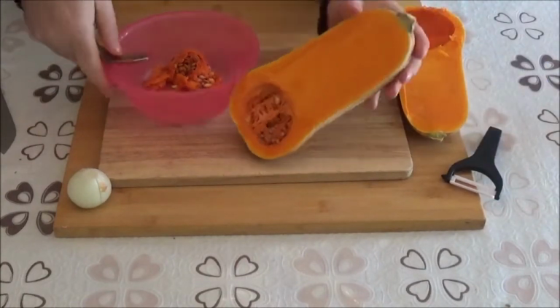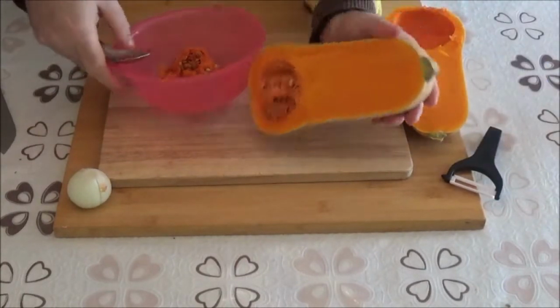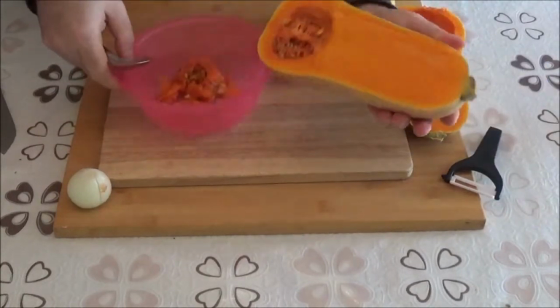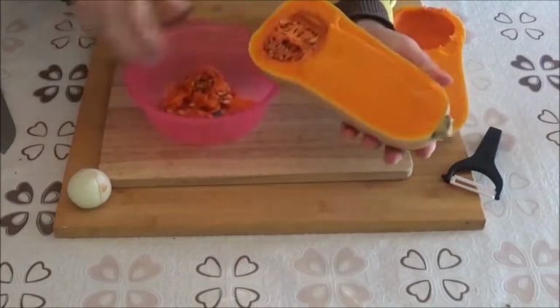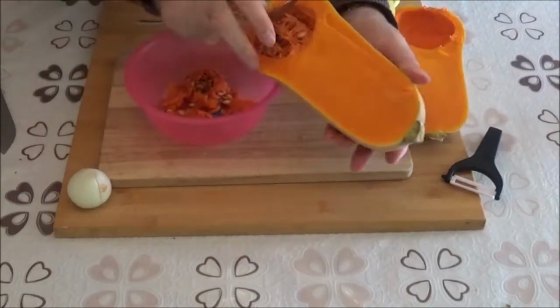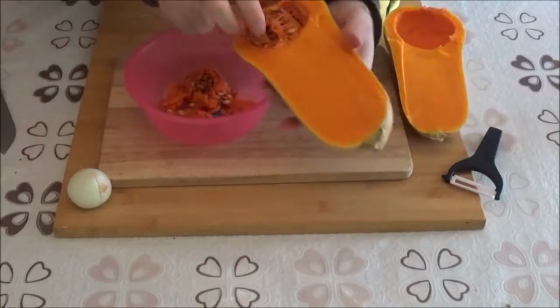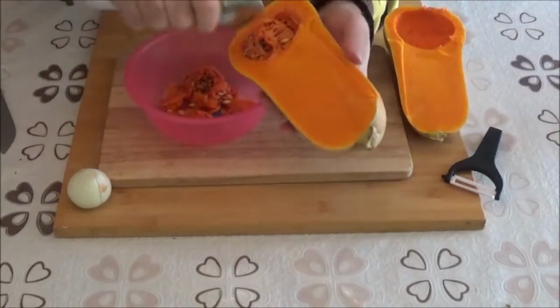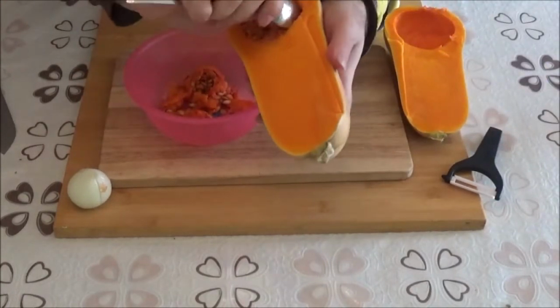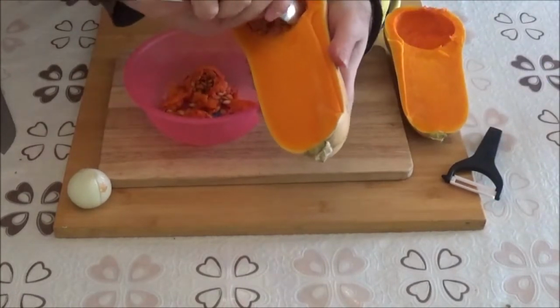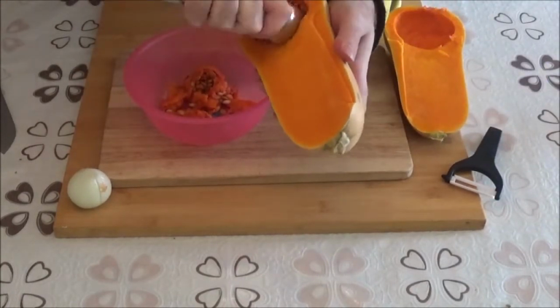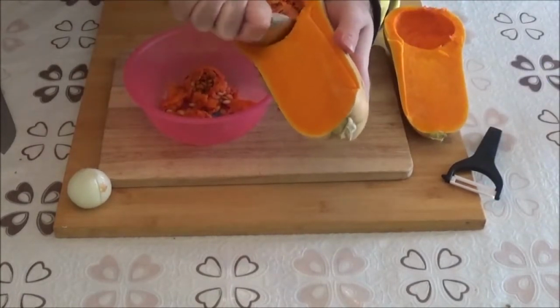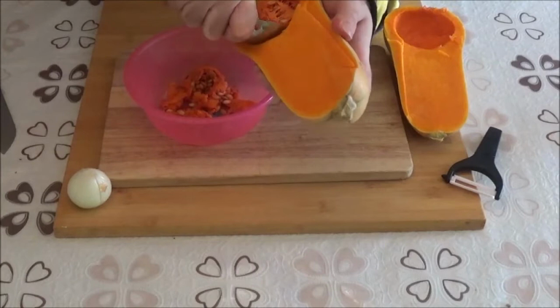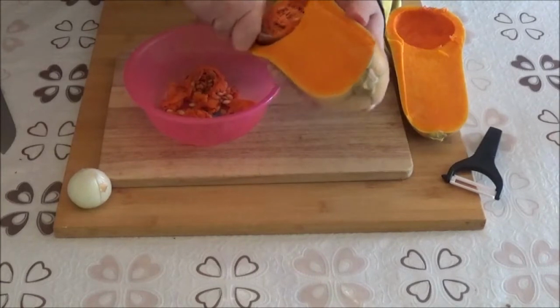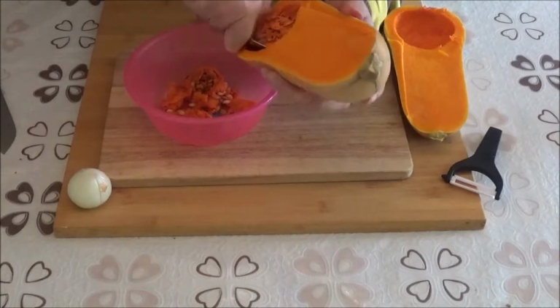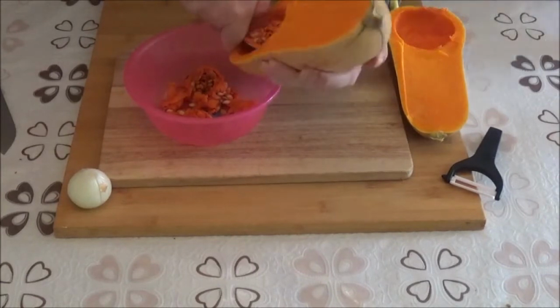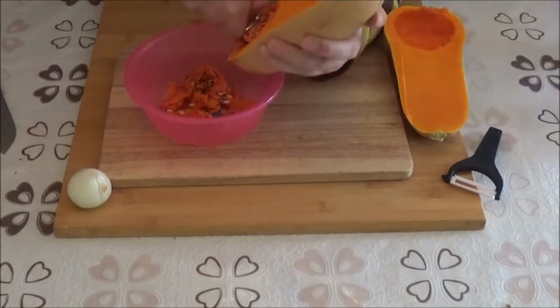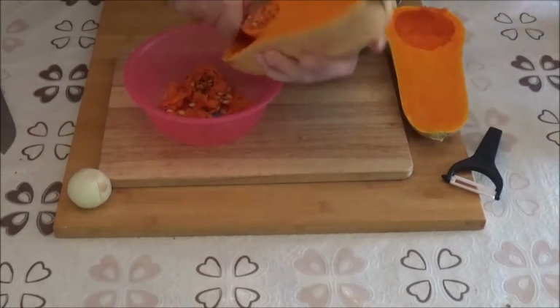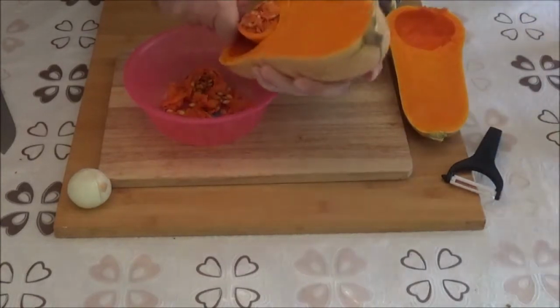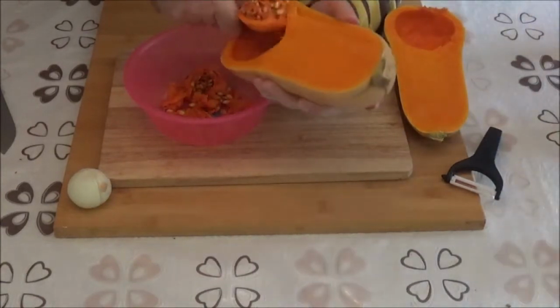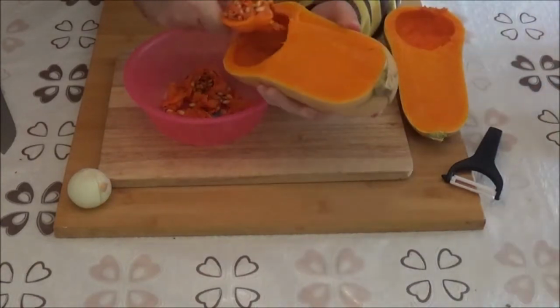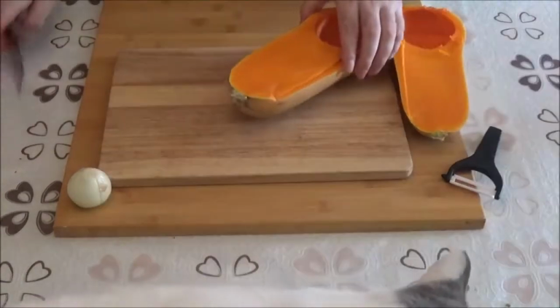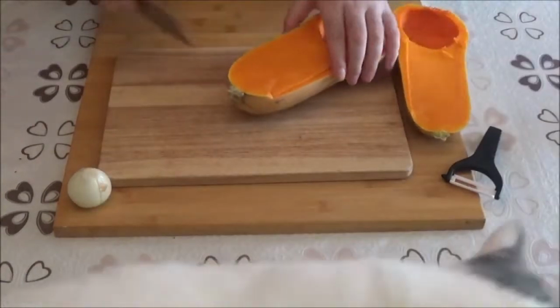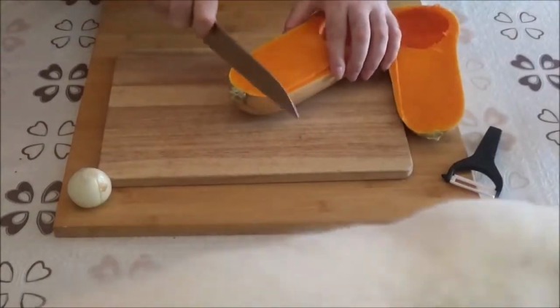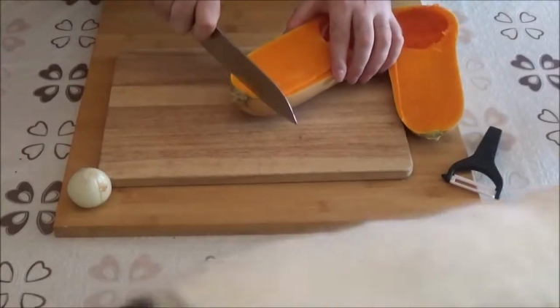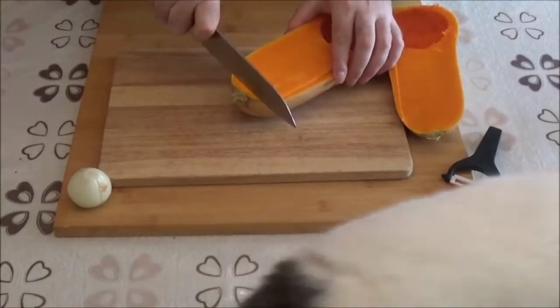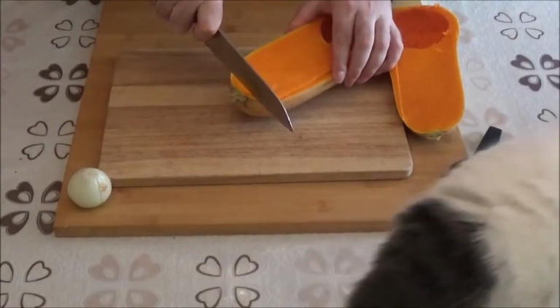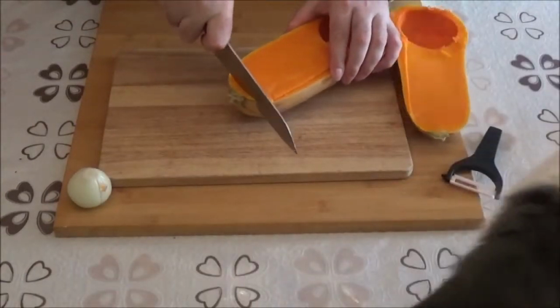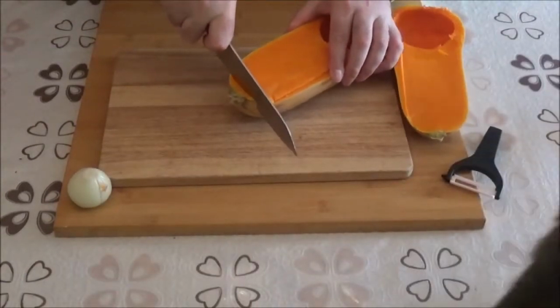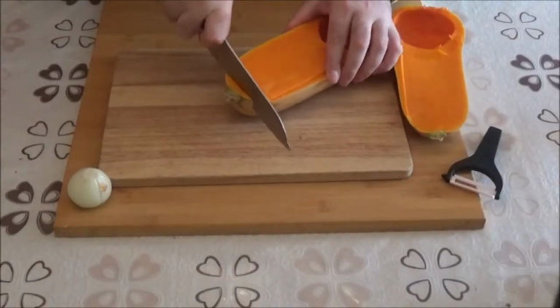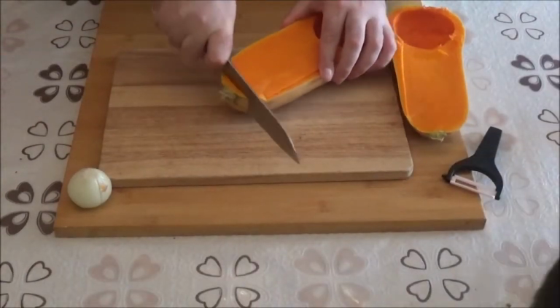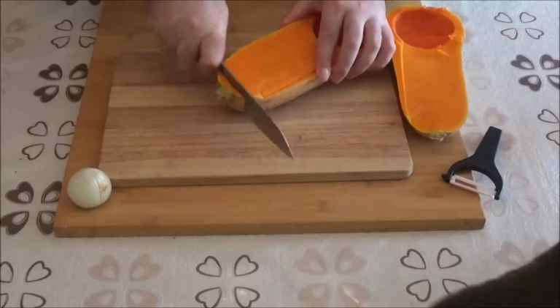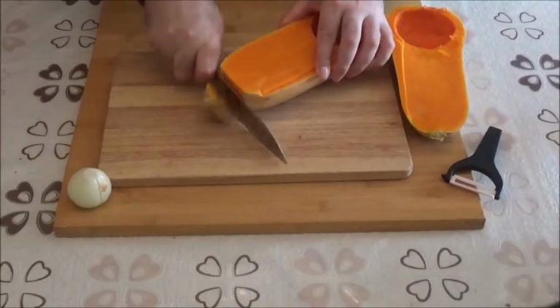I'm going to put the top into the top. I'm going to put it in a little bit.